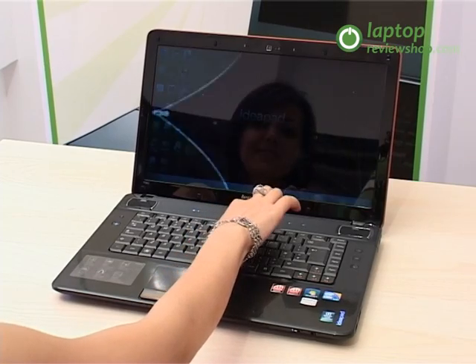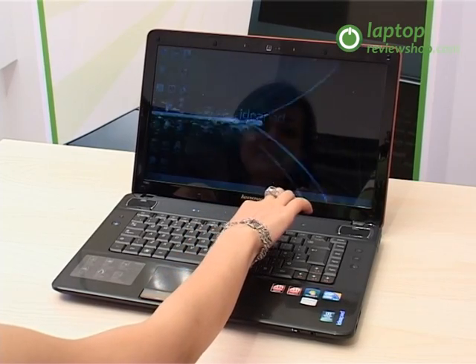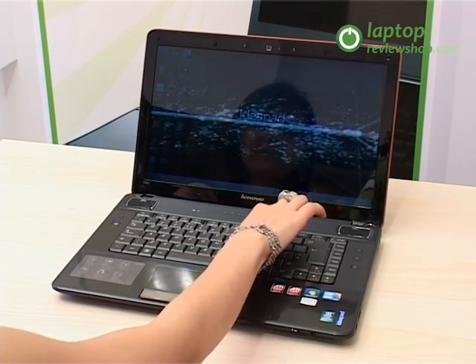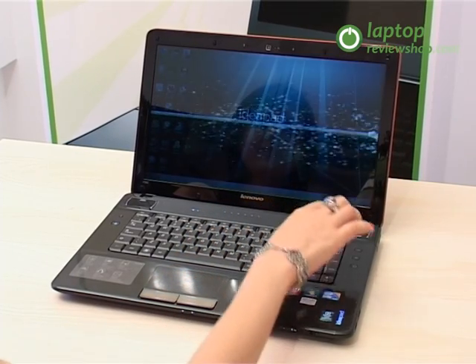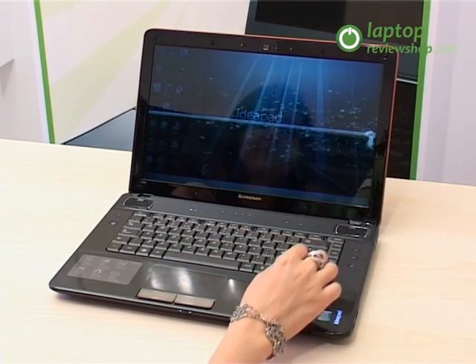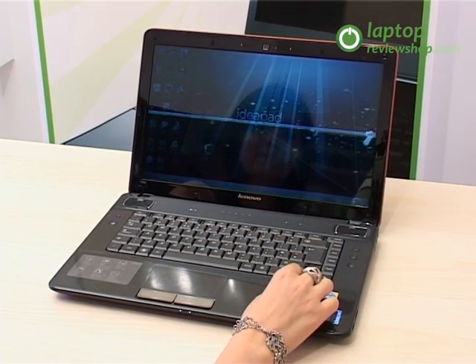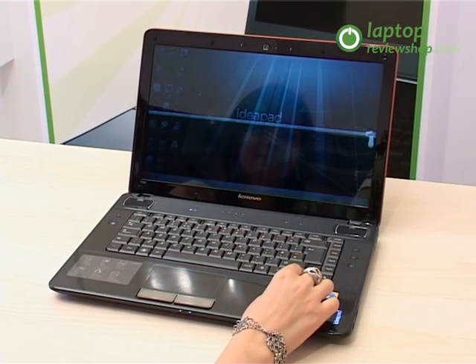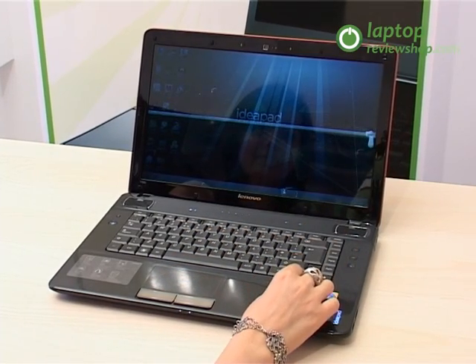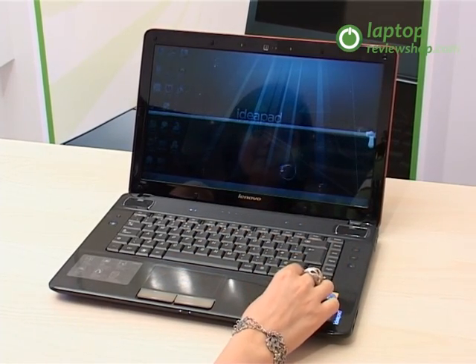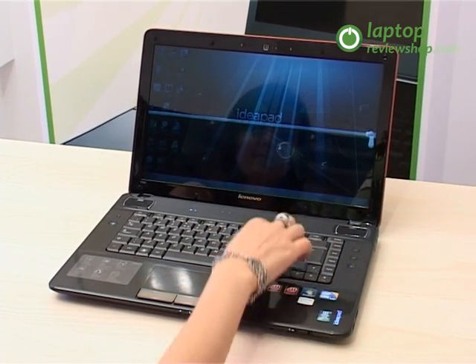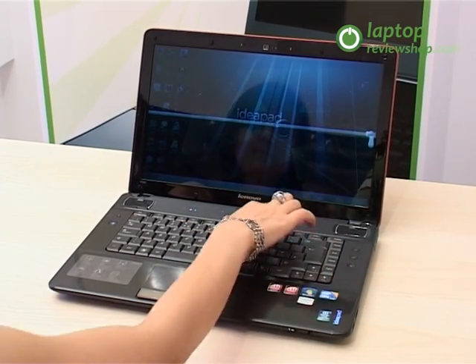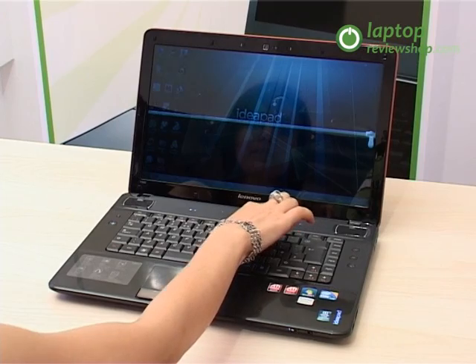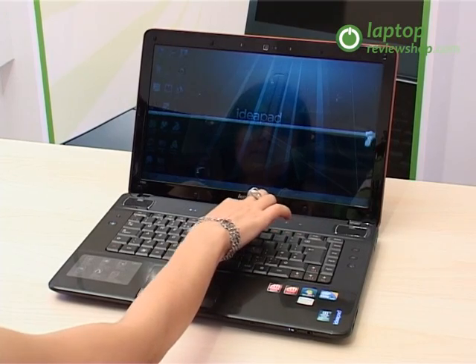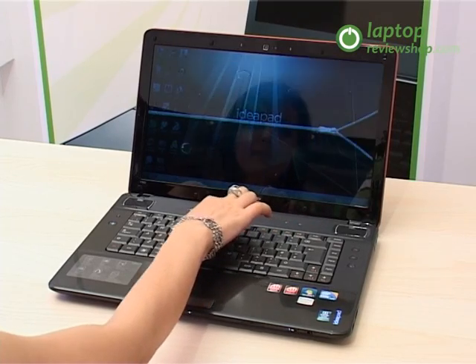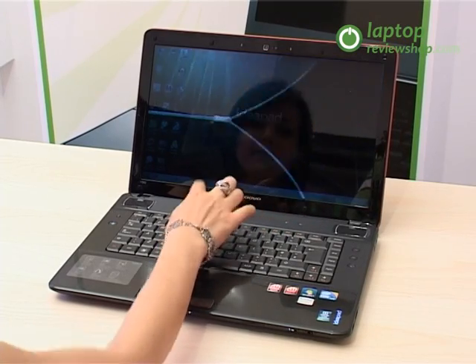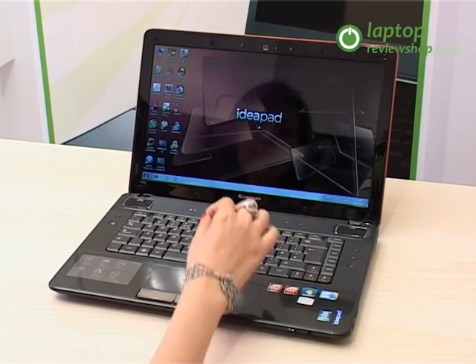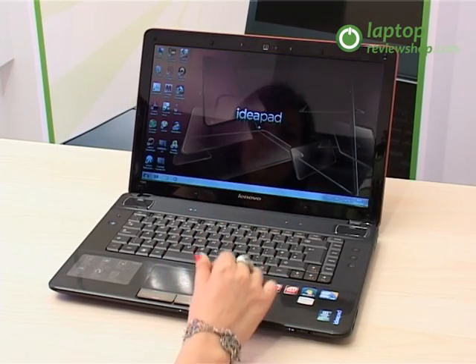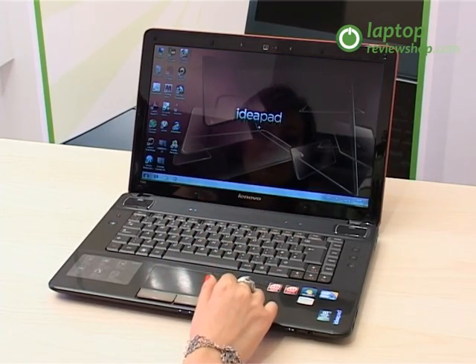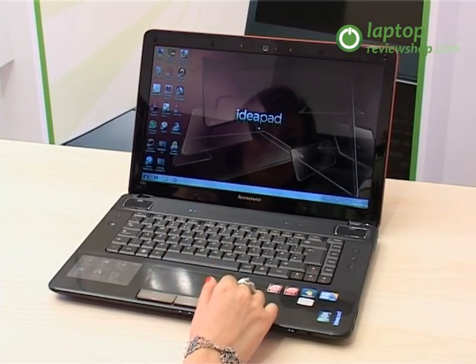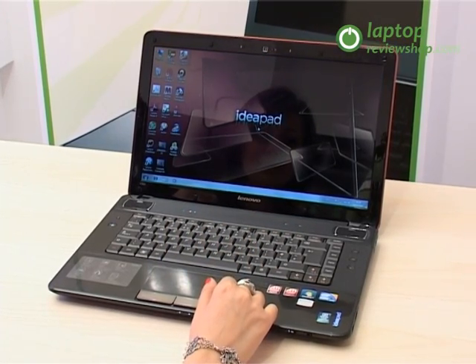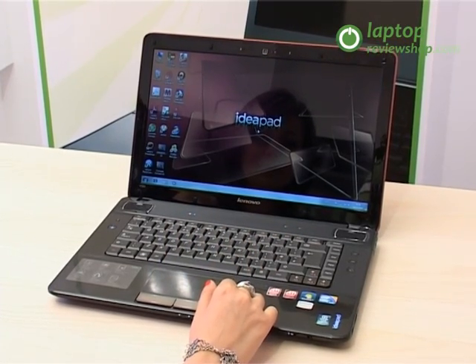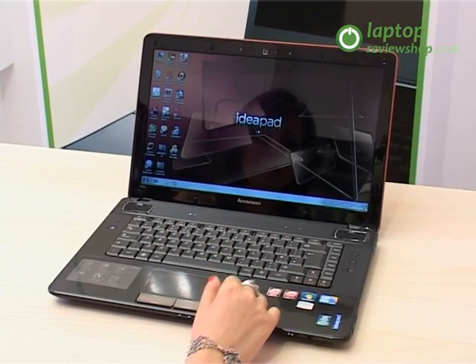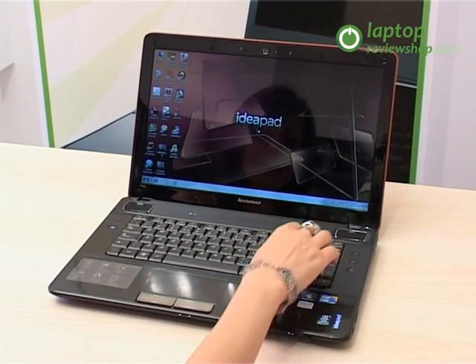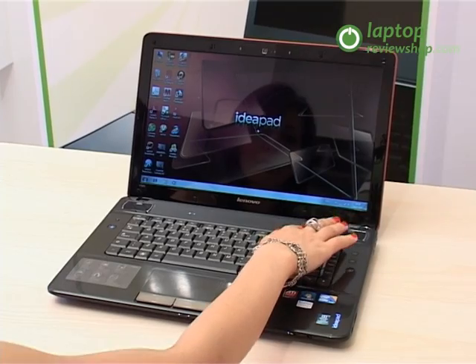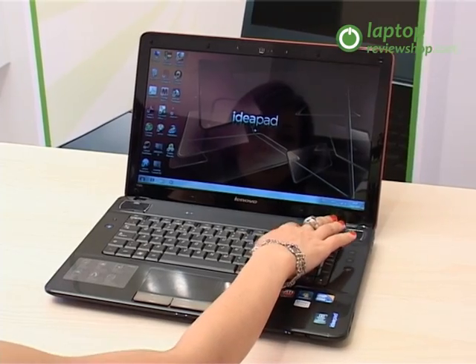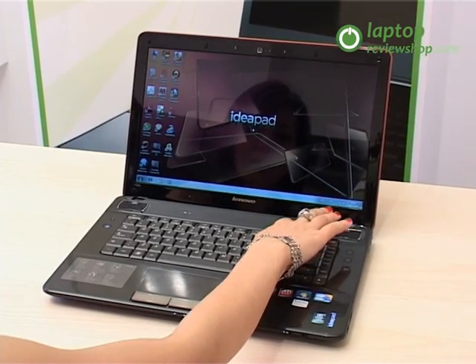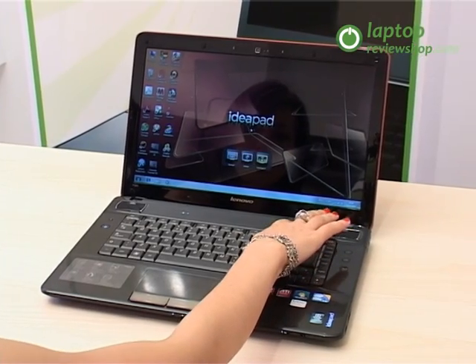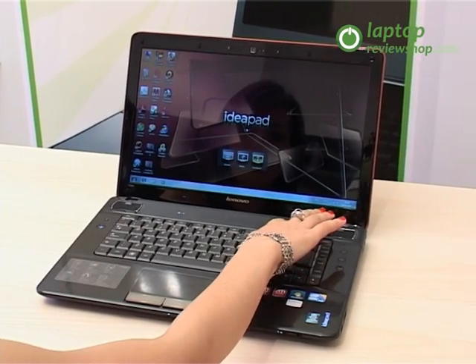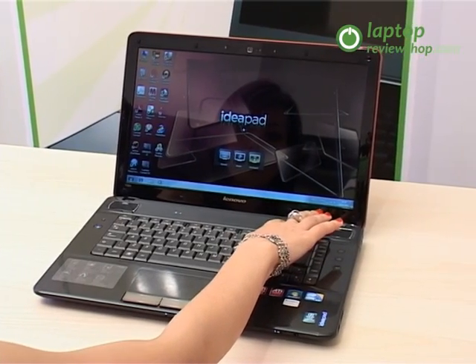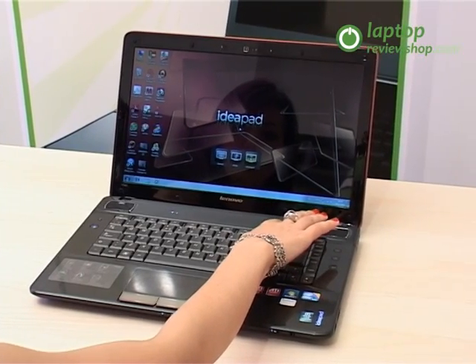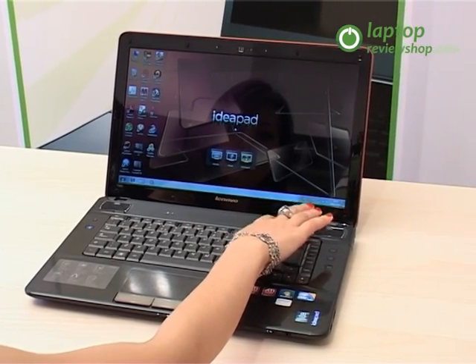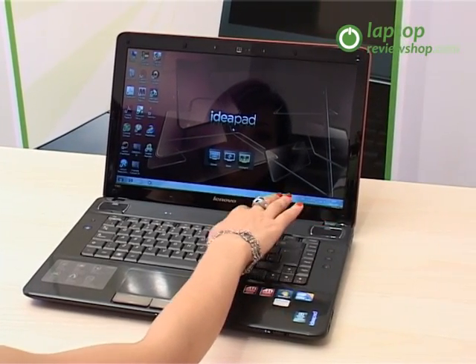For a fabulous multimedia experience, the notebook must offer an extraordinary video quality. With its 15.6-inch HD widescreen LED display and a 1366x768 resolution, the Y560 offers one of the clearest video qualities of any entertainment PC on the market.